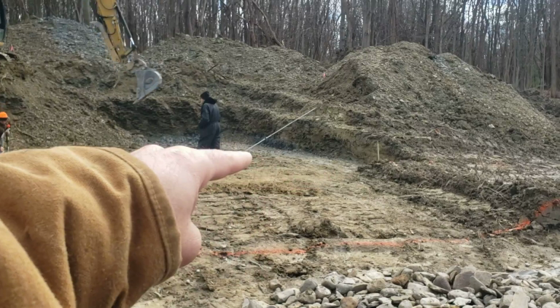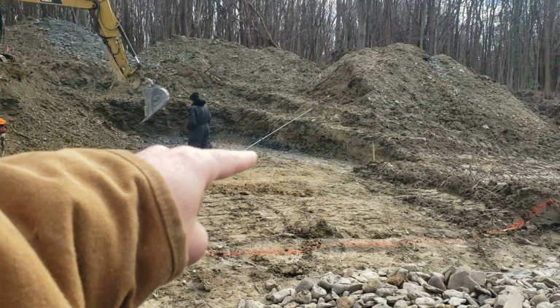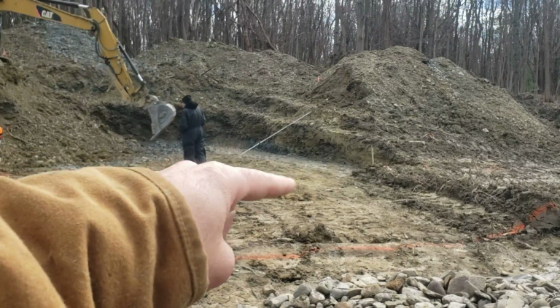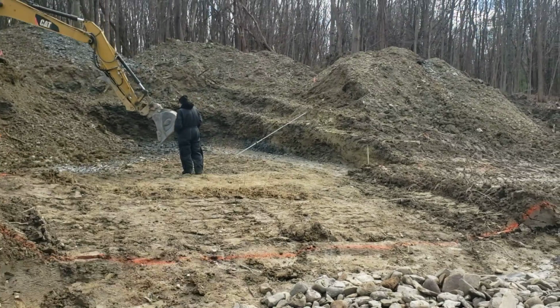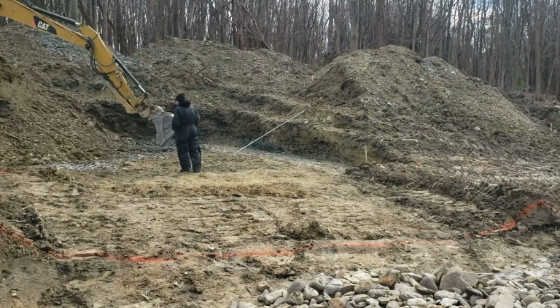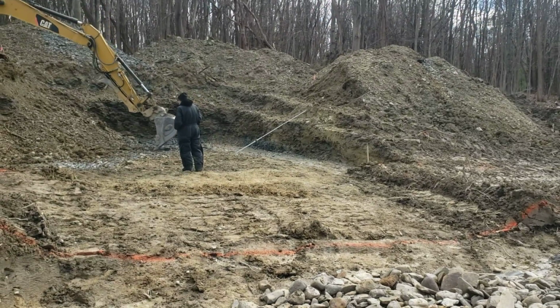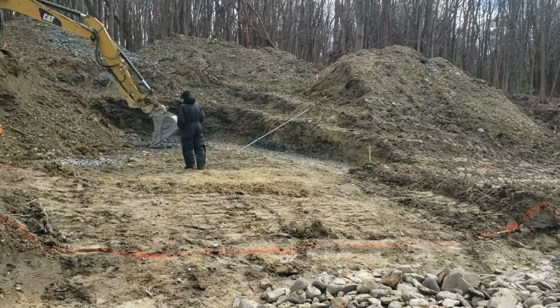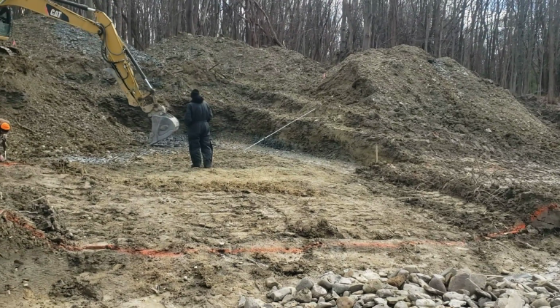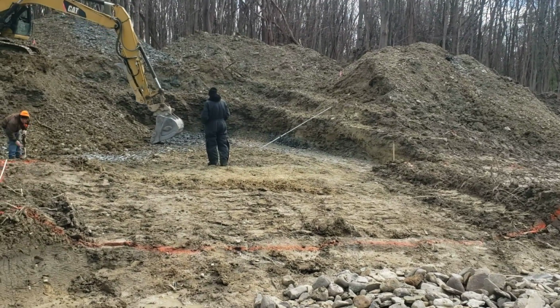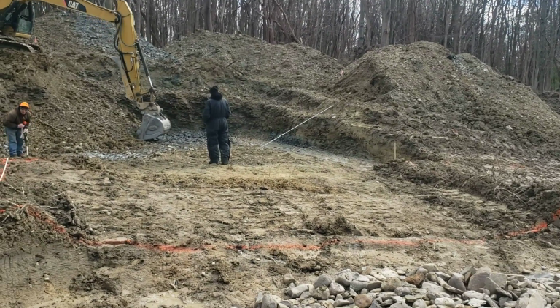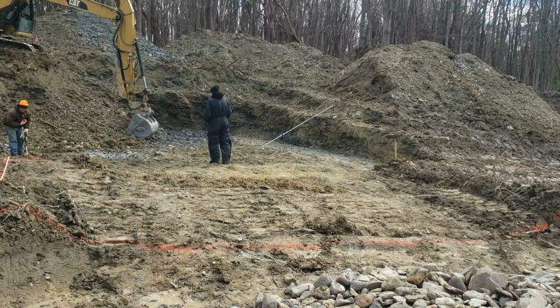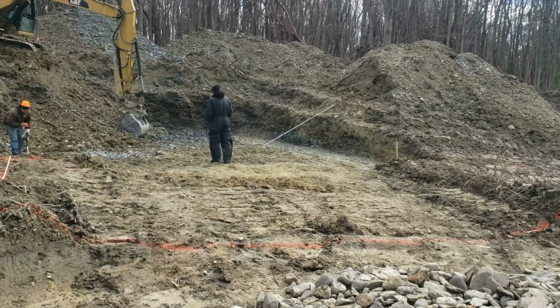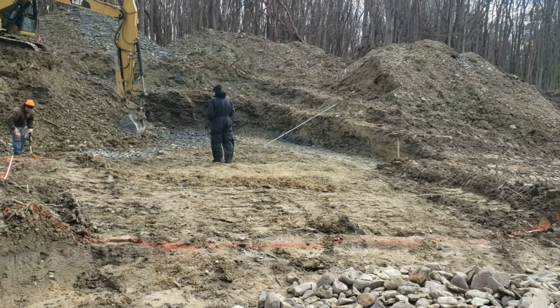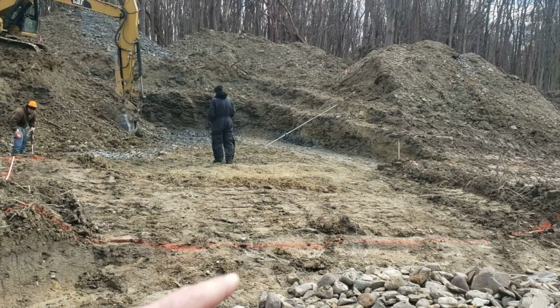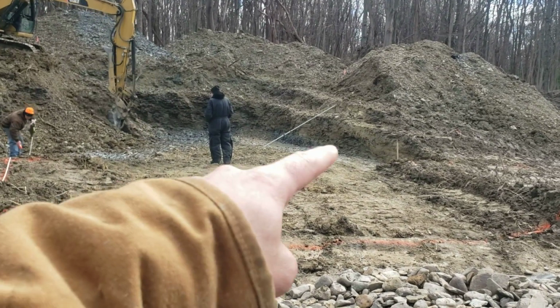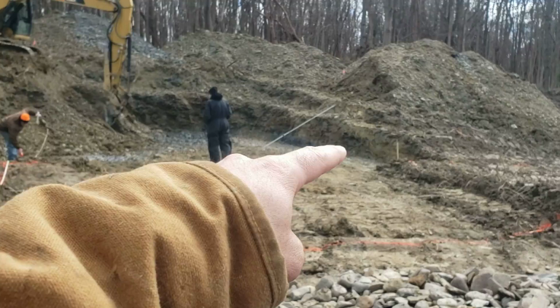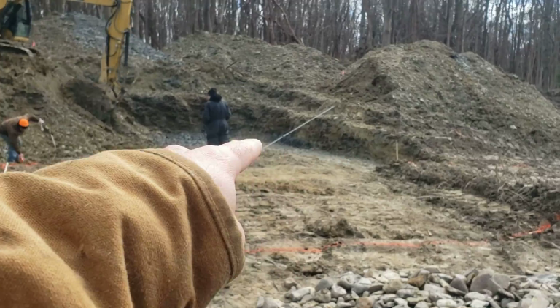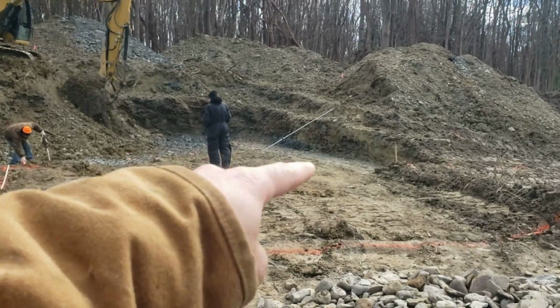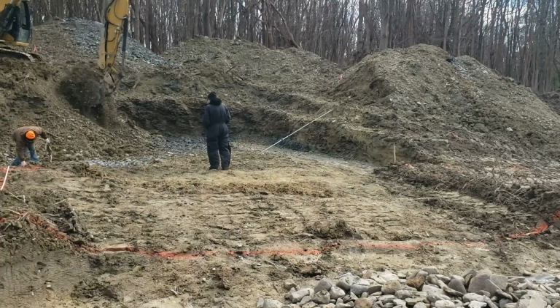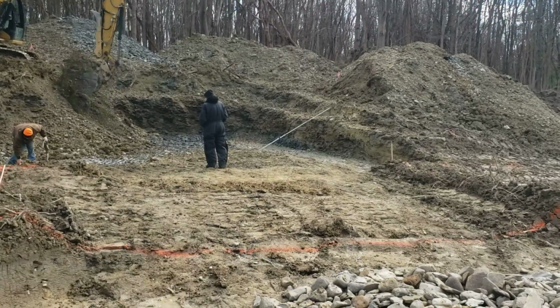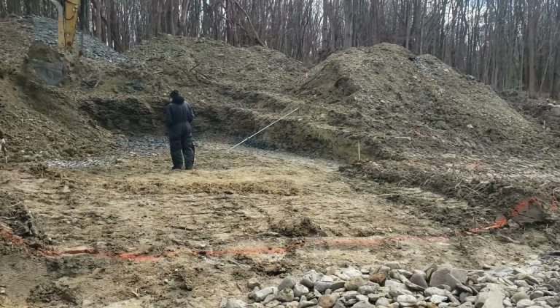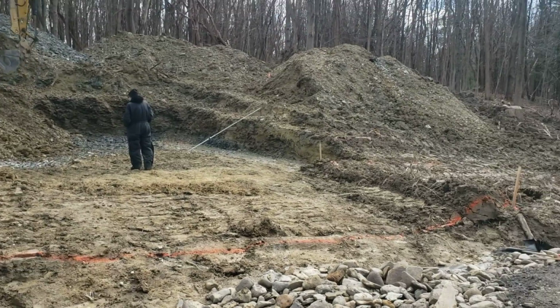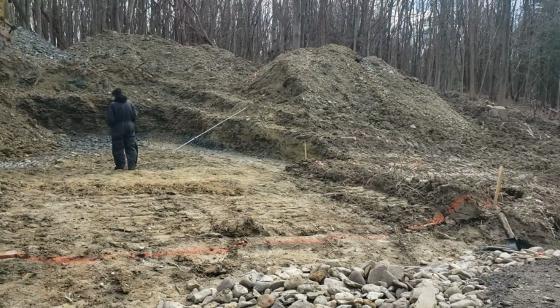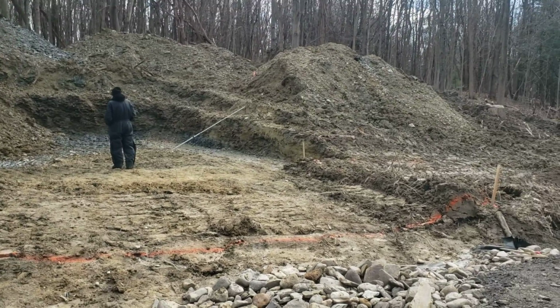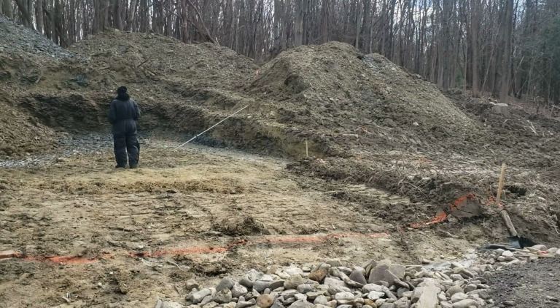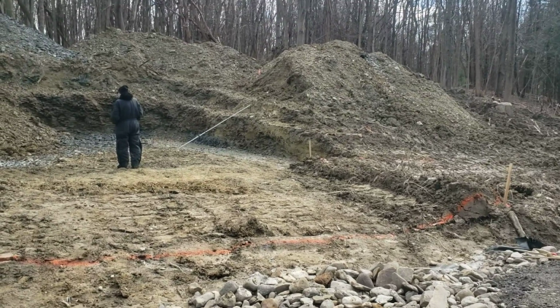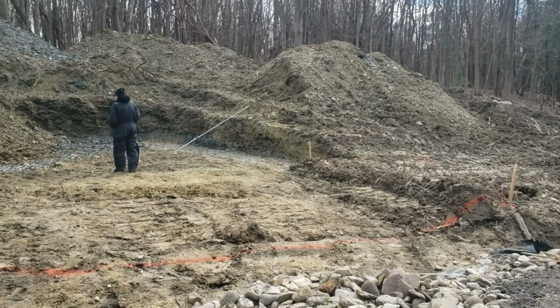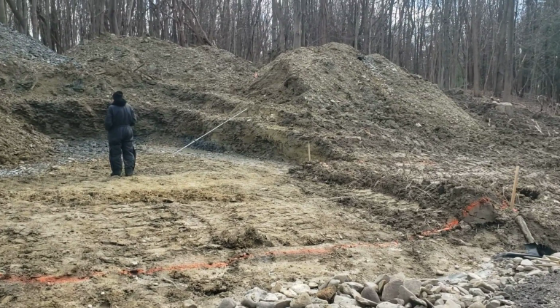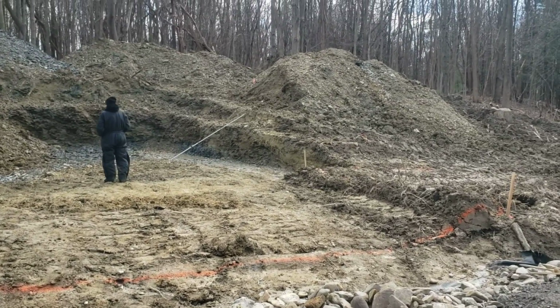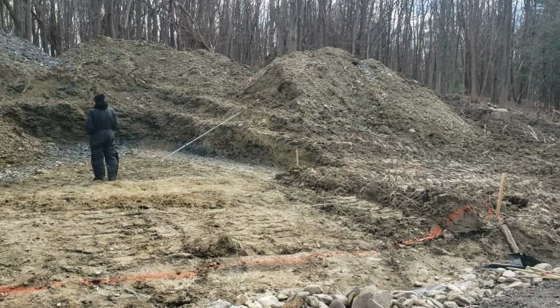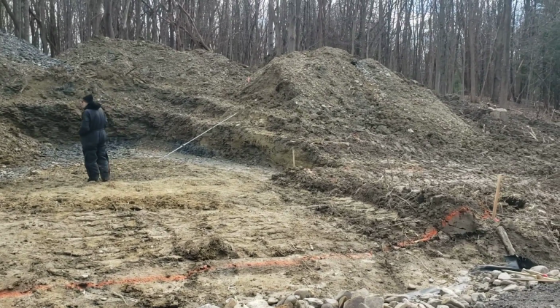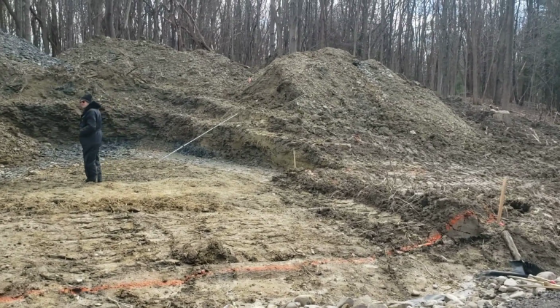So that's our footer depth right there — everything just gets to be that deep right there.